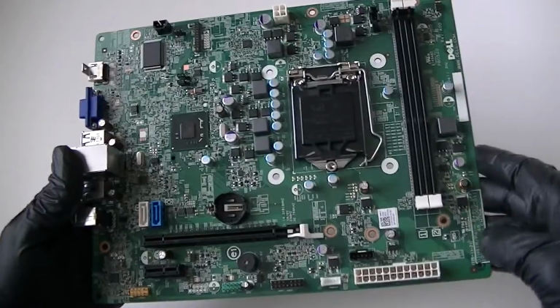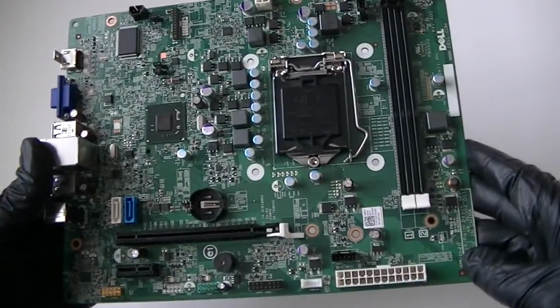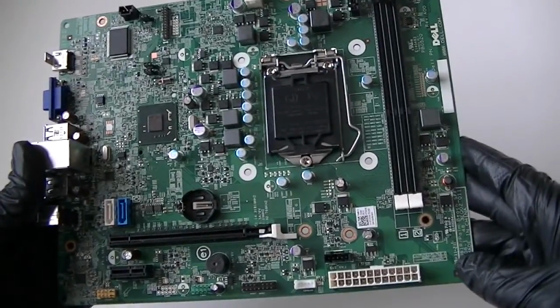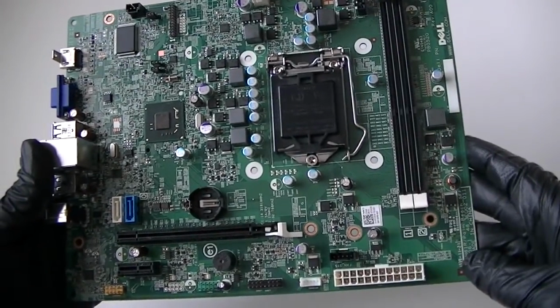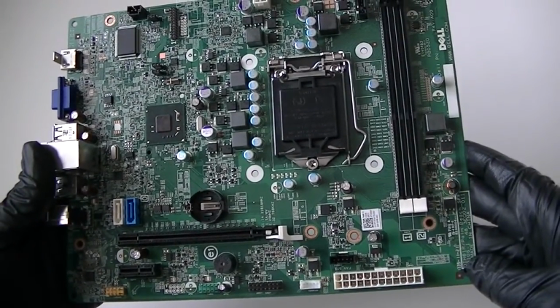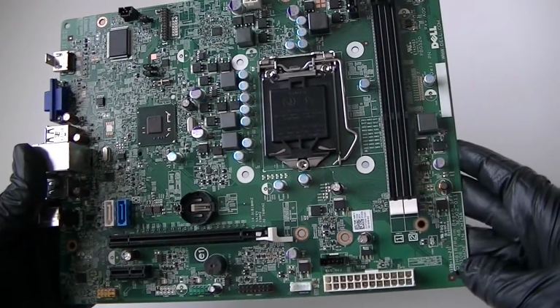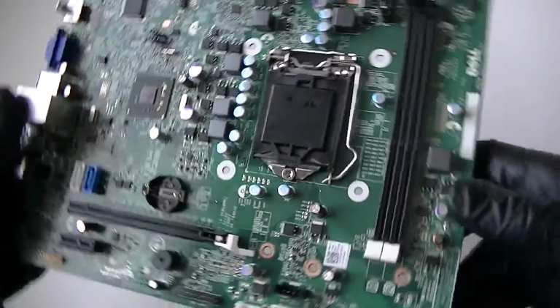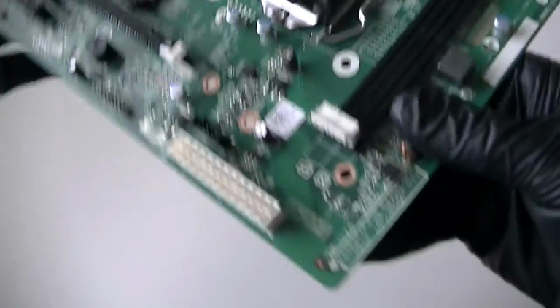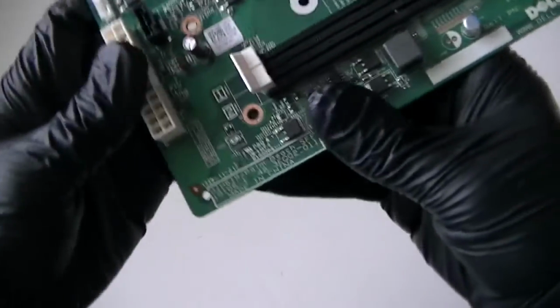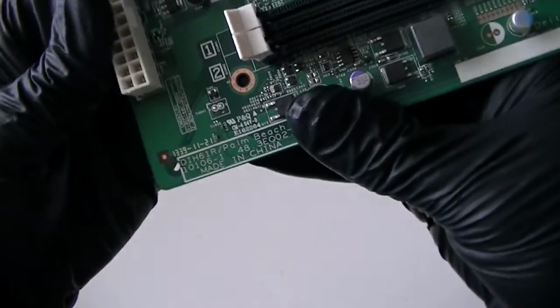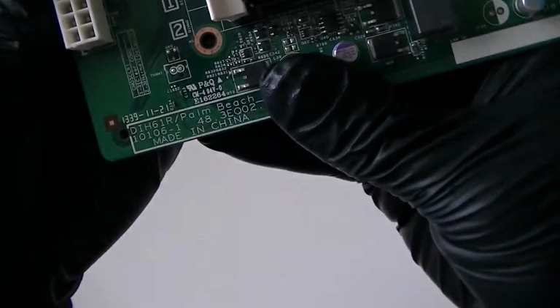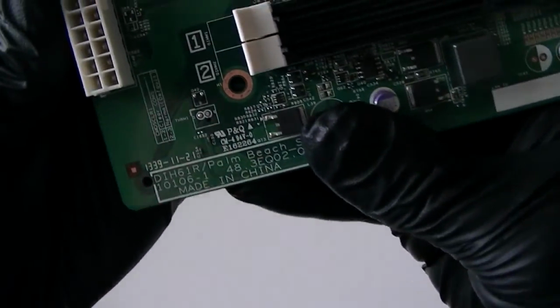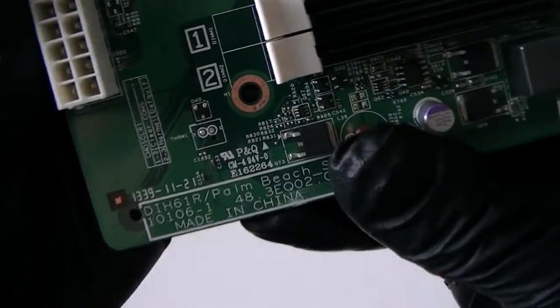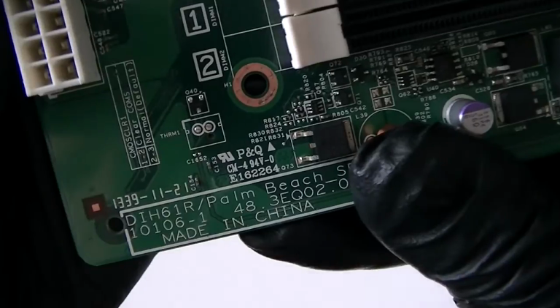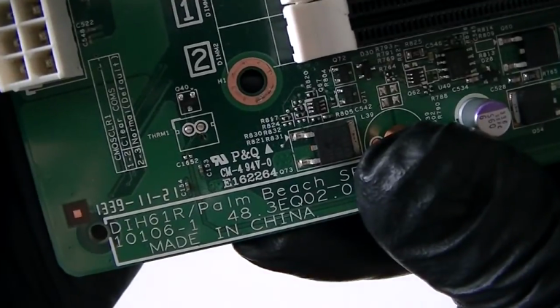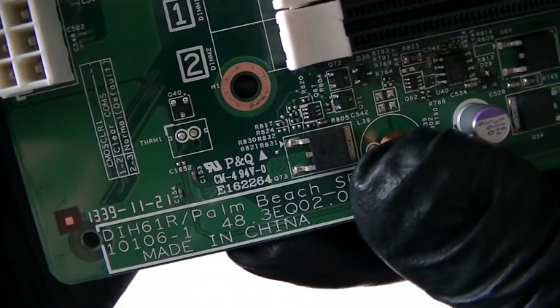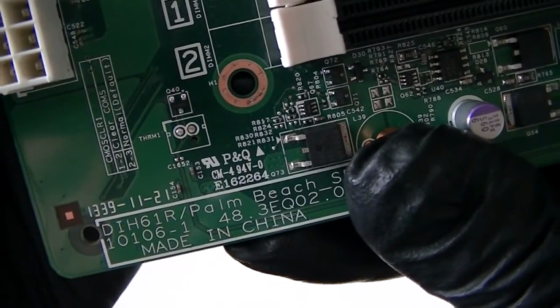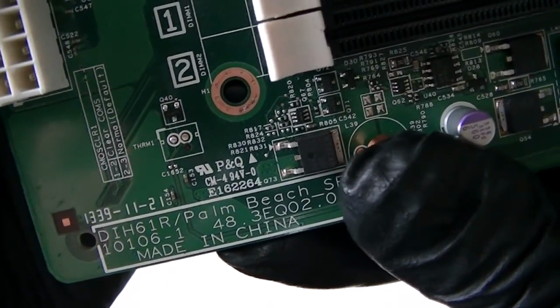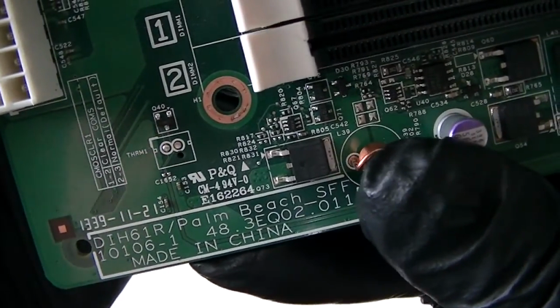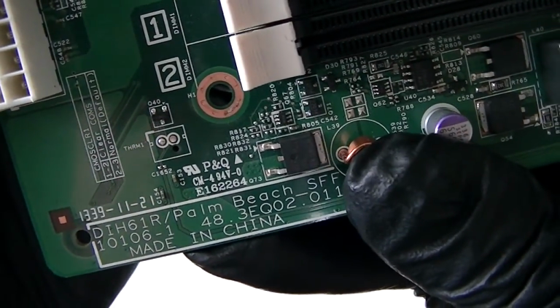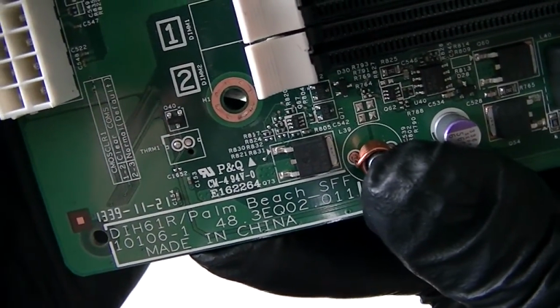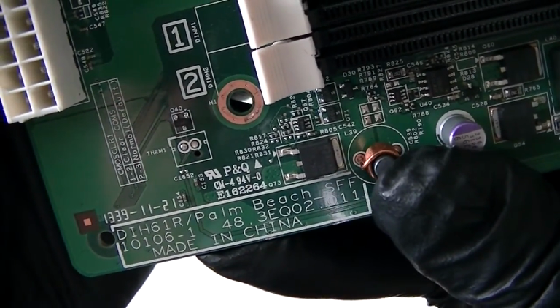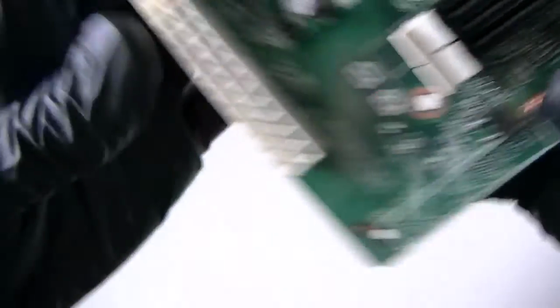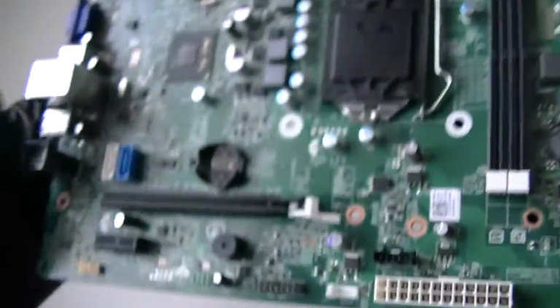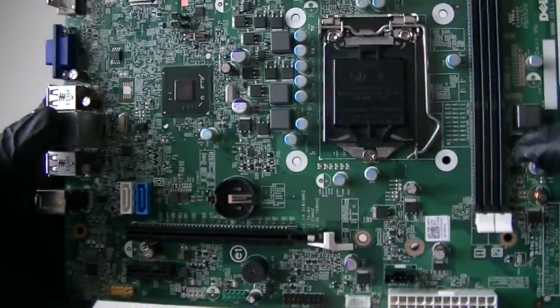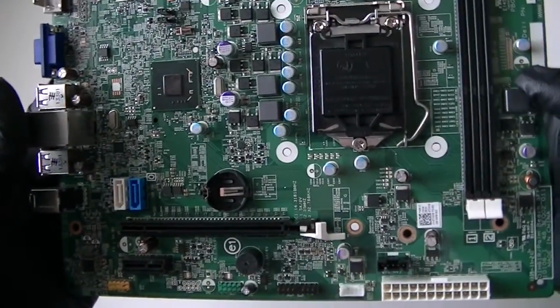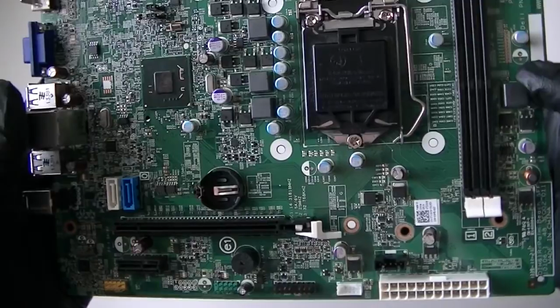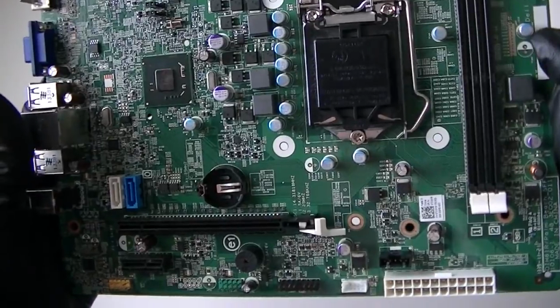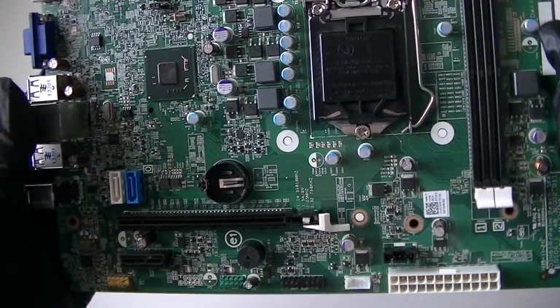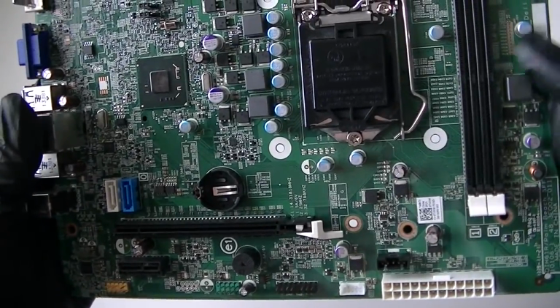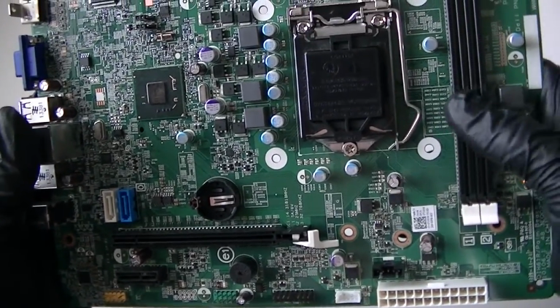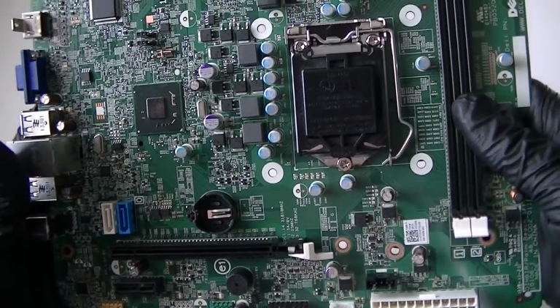This is MXKDI. I have another motherboard — it's a Dell model DIH 61R Palm Beach, small form factor. This is a Socket 1155.